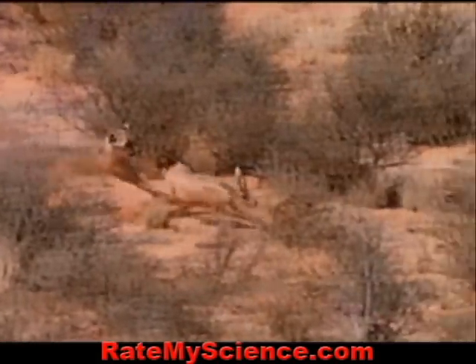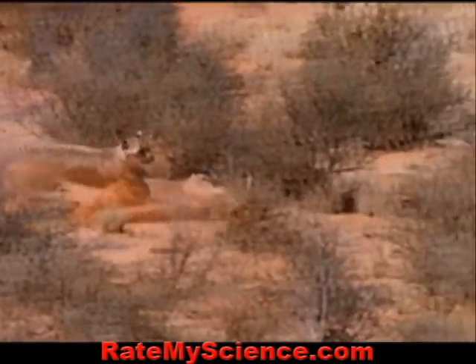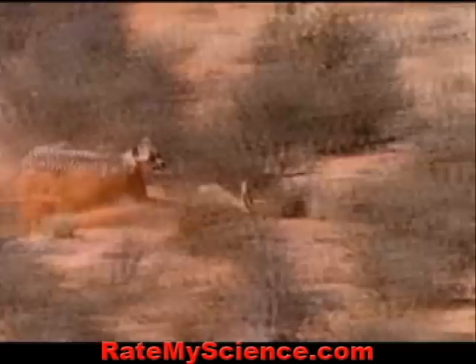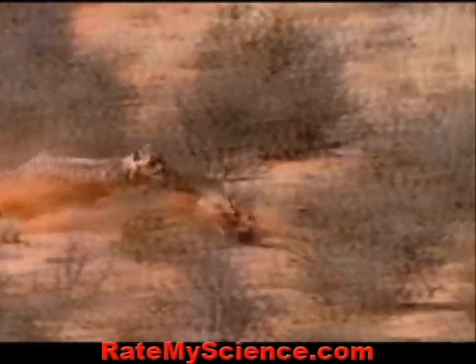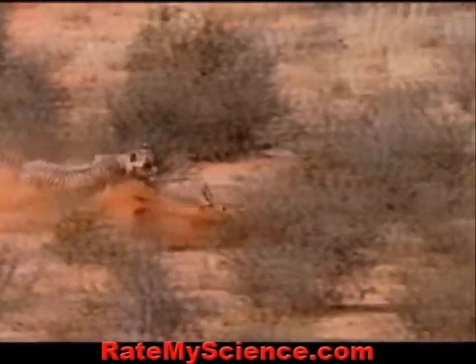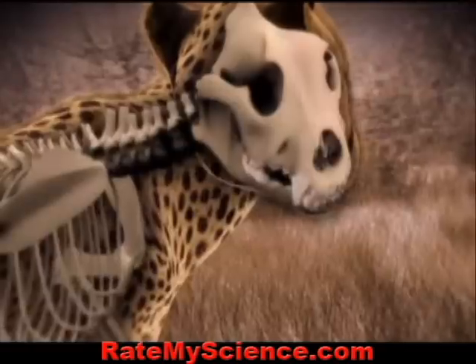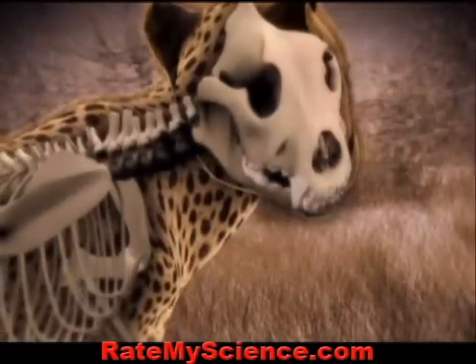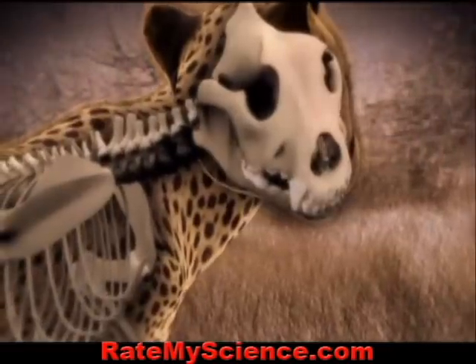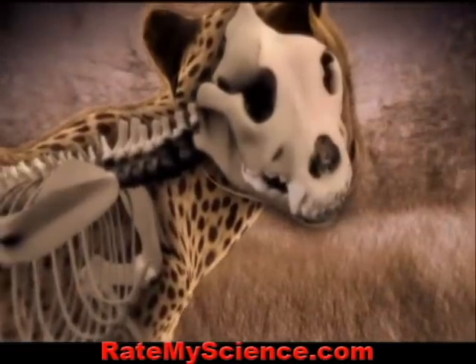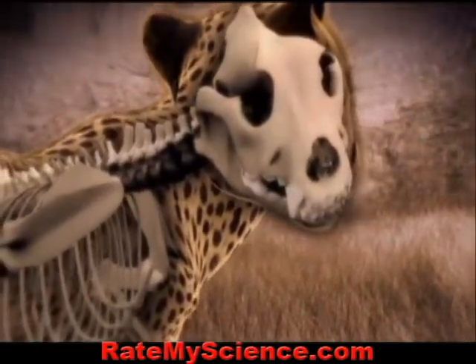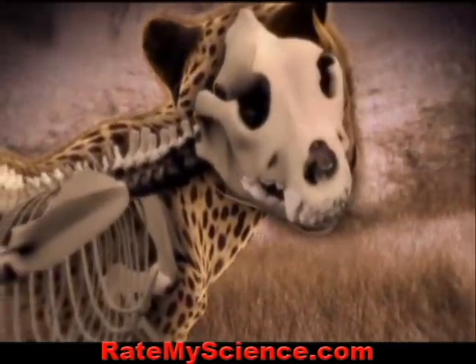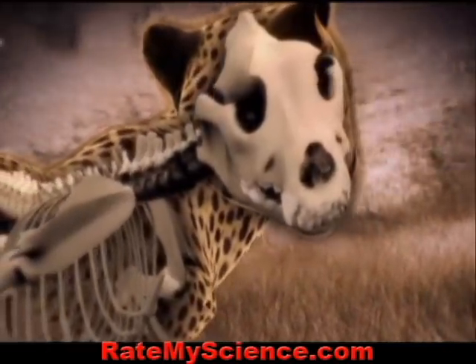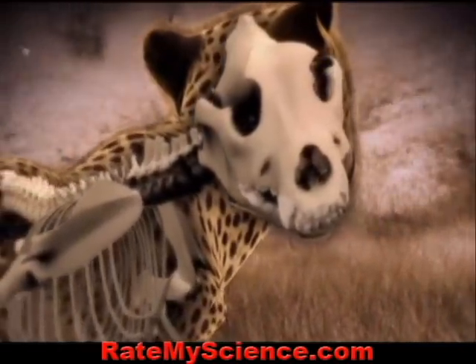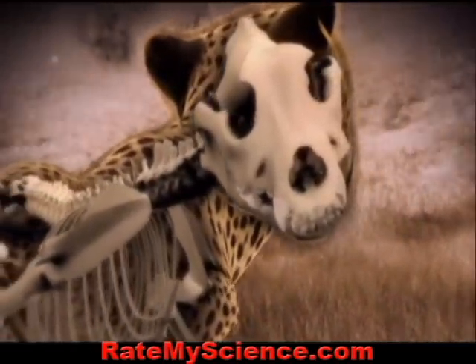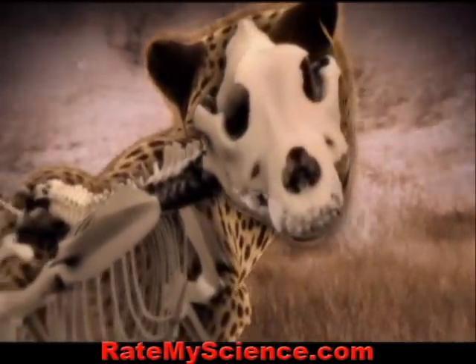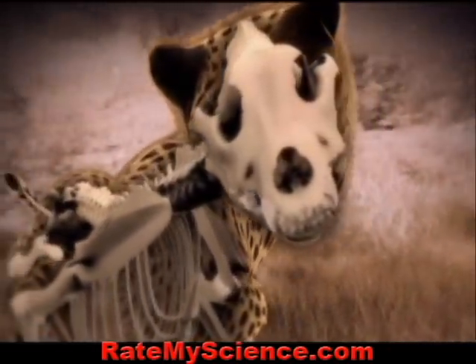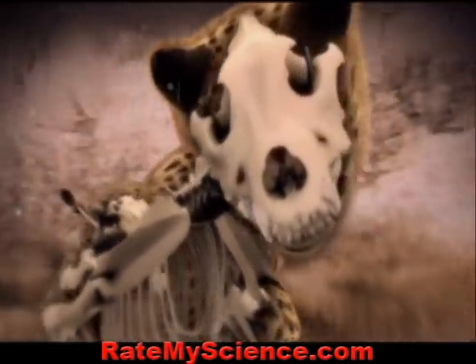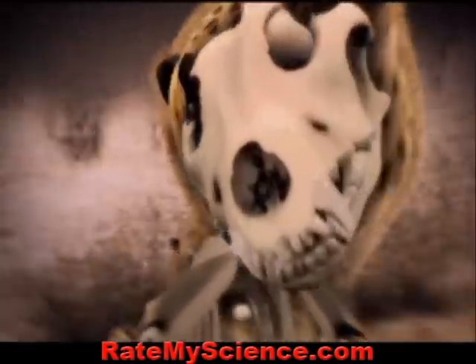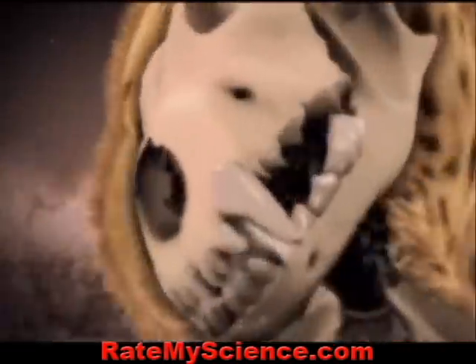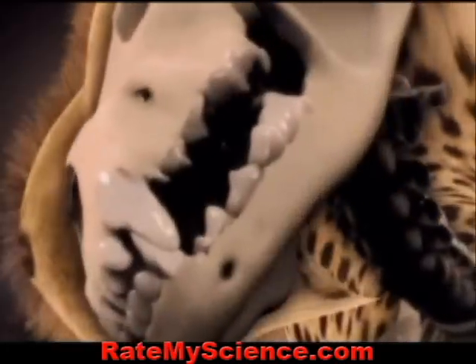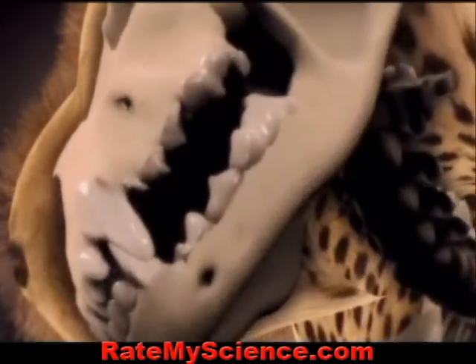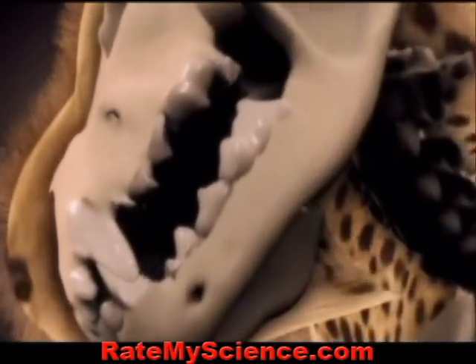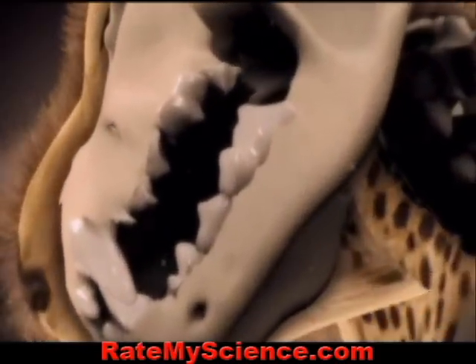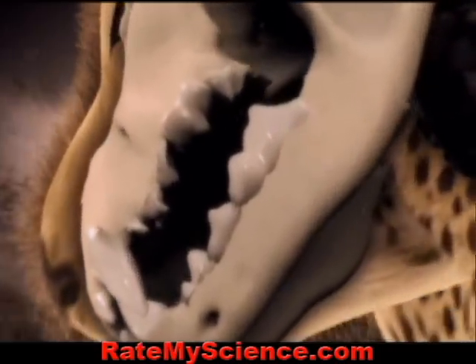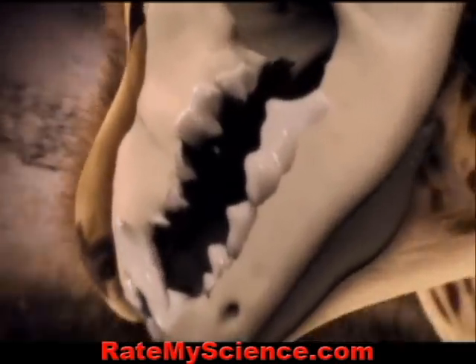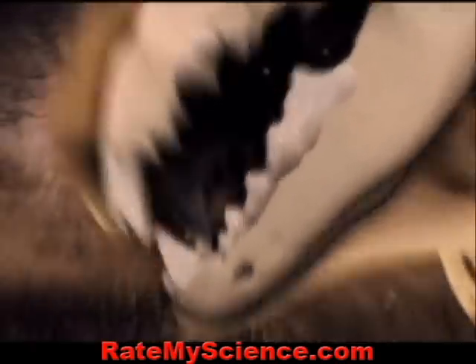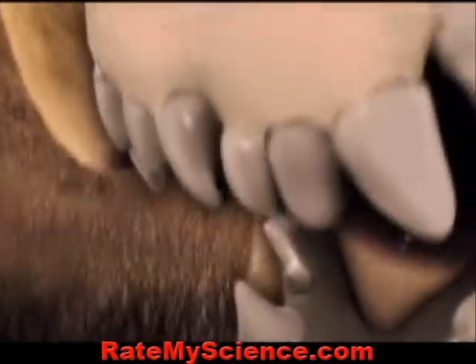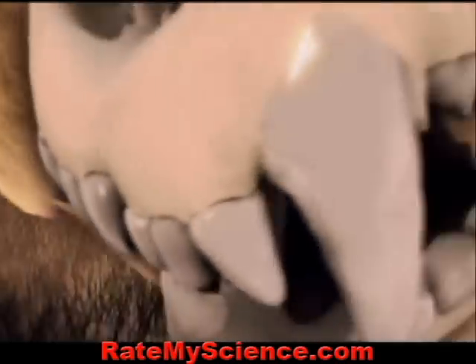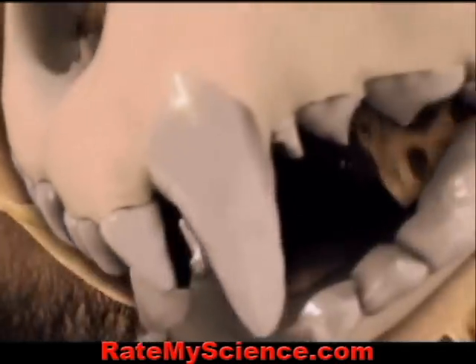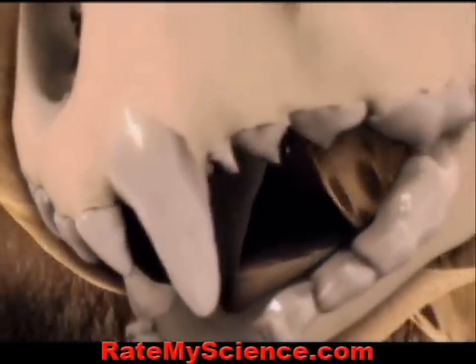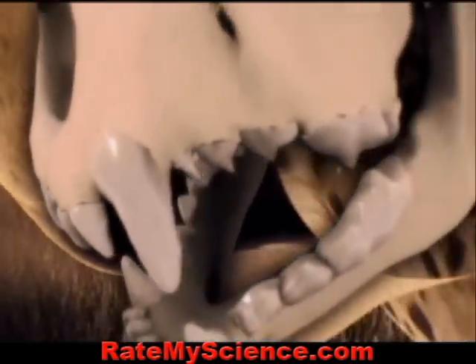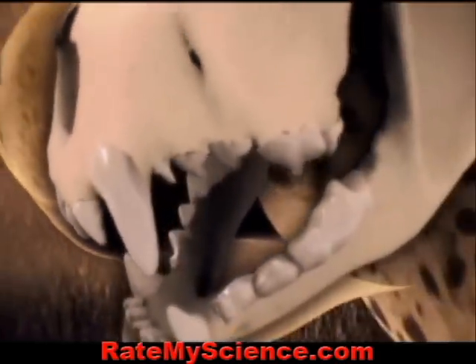And when it knocks it down, it lunges for the throat with its short jaw and small blunt canines, grasping the windpipe and dispatching it by suffocation.